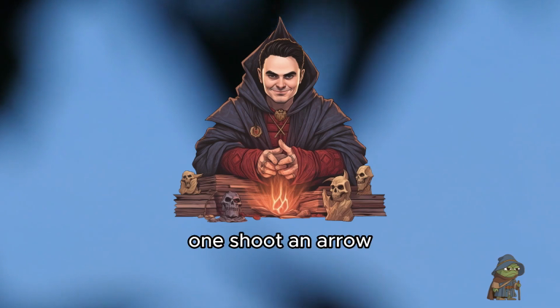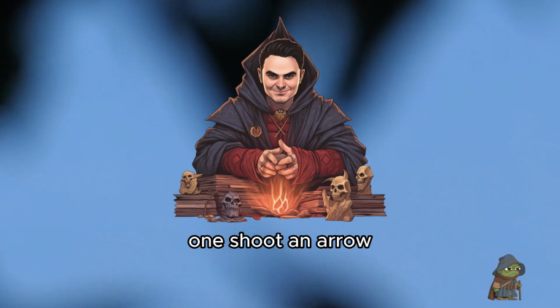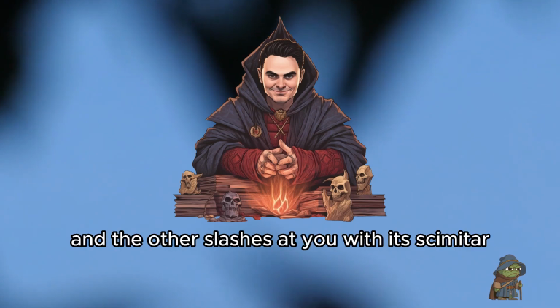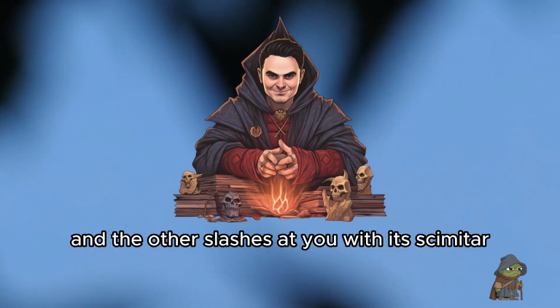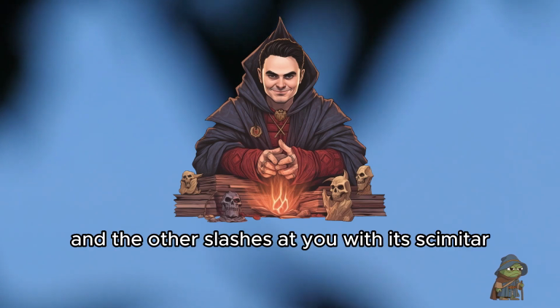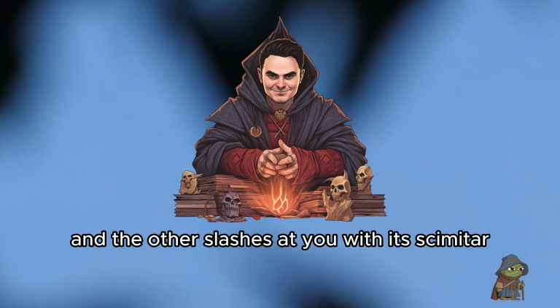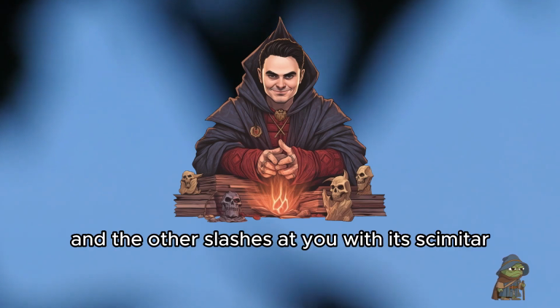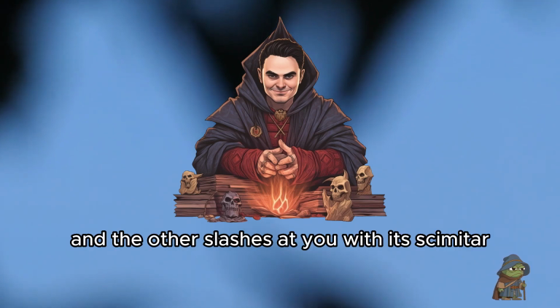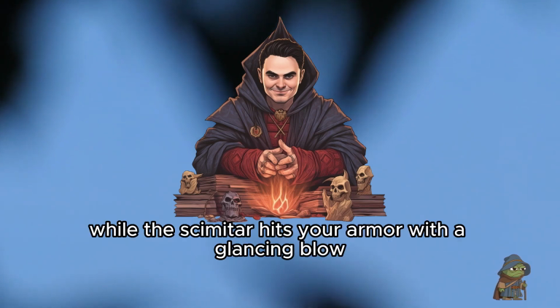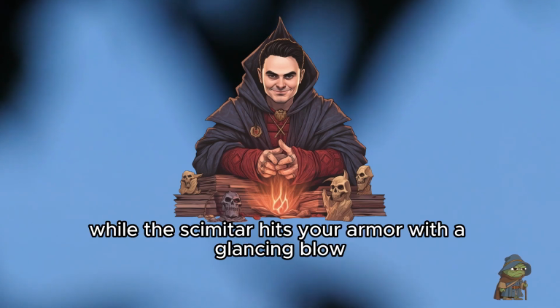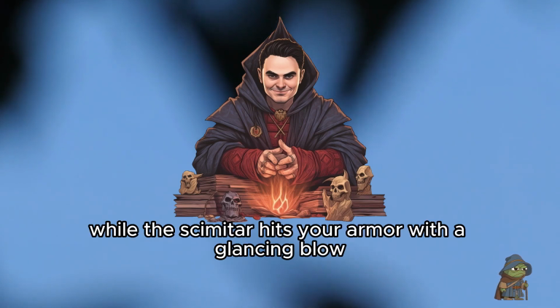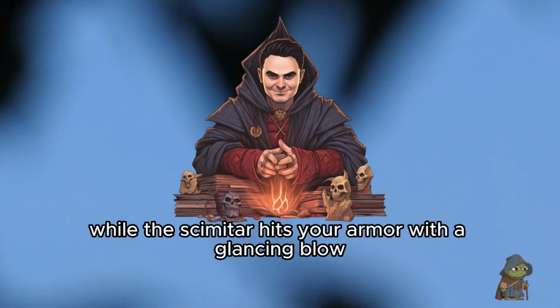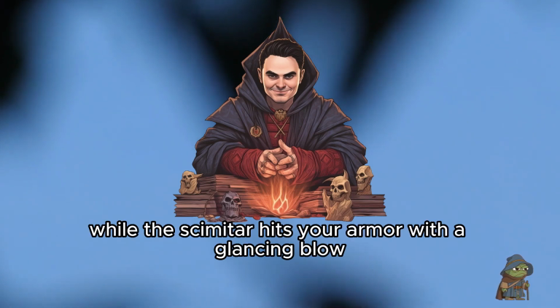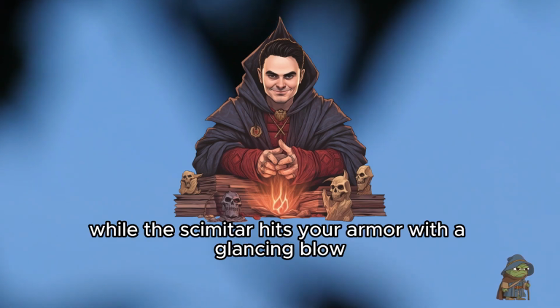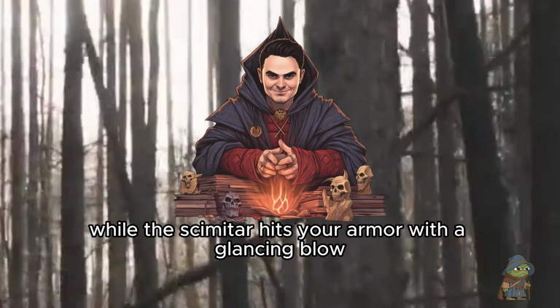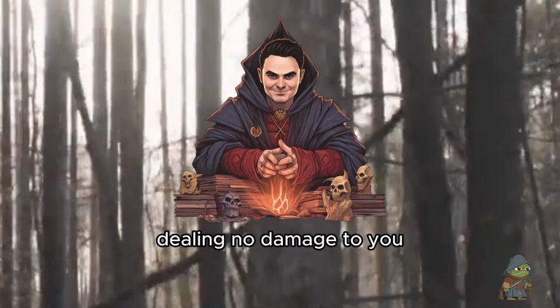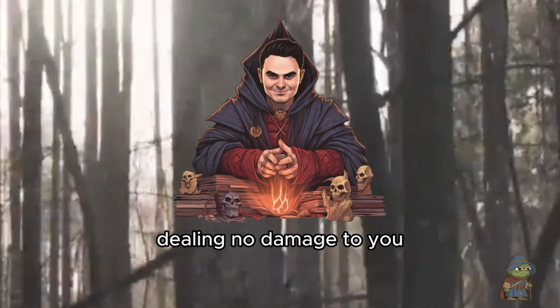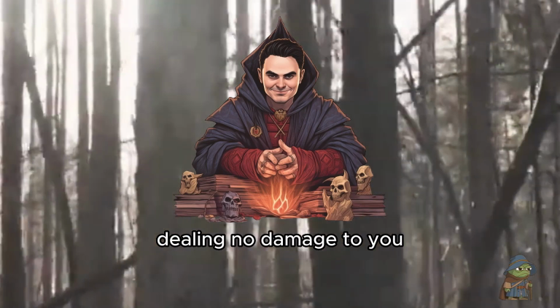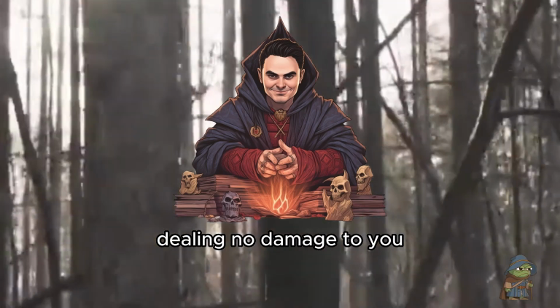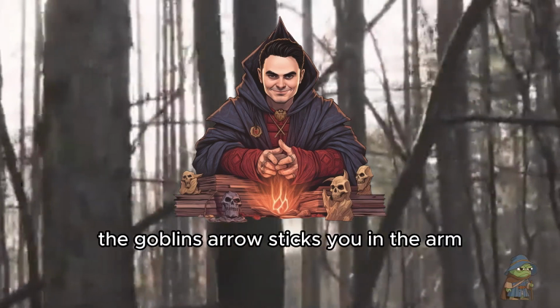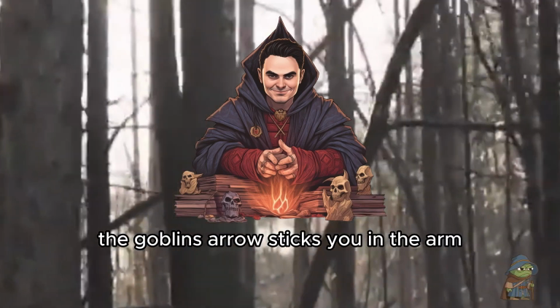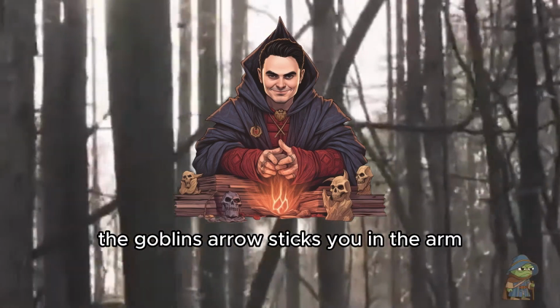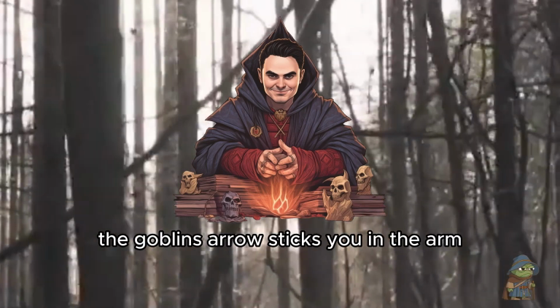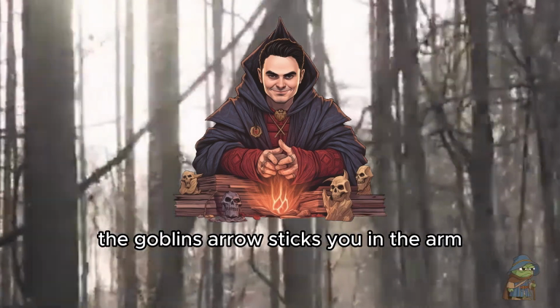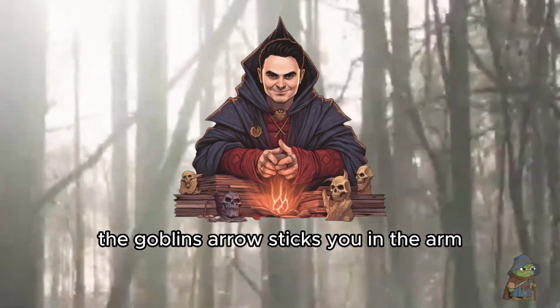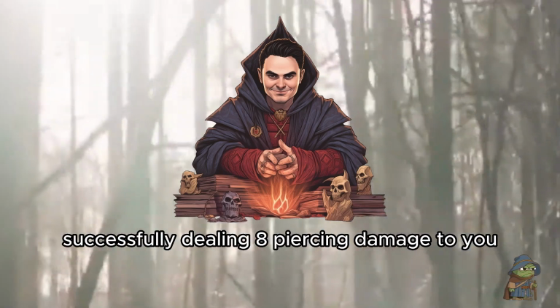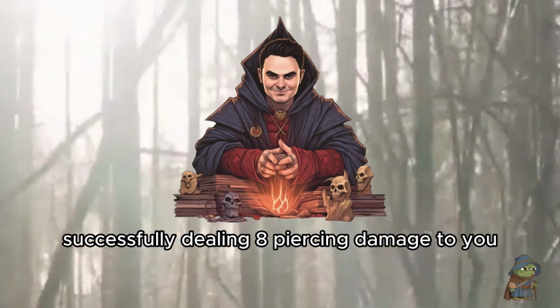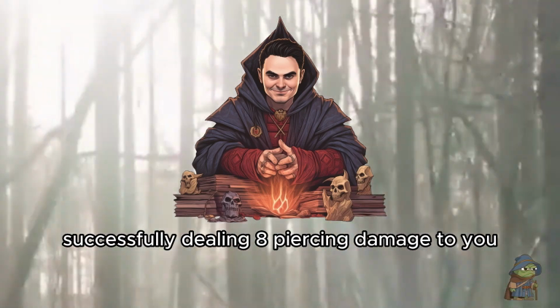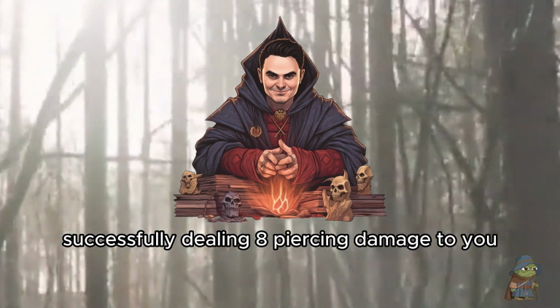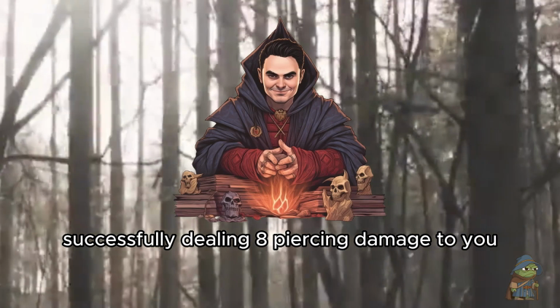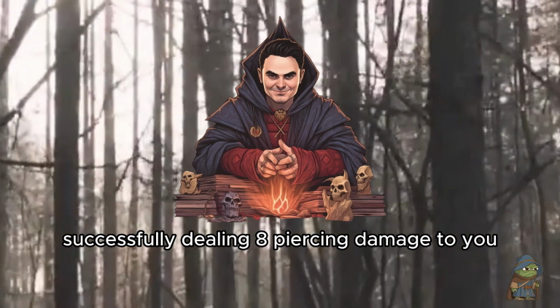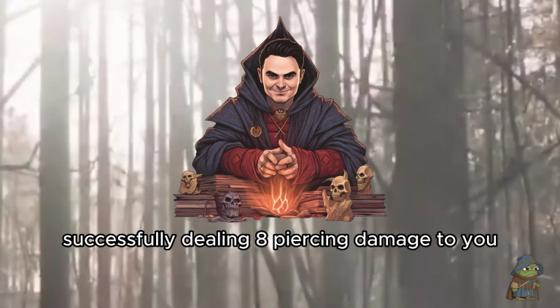One shoots an arrow, and the other slashes at you with its scimitar. While the scimitar hits your armor with a glancing blow, dealing no damage to you, the goblin's arrow sticks you in the arm, successfully dealing 8 piercing damage to you.